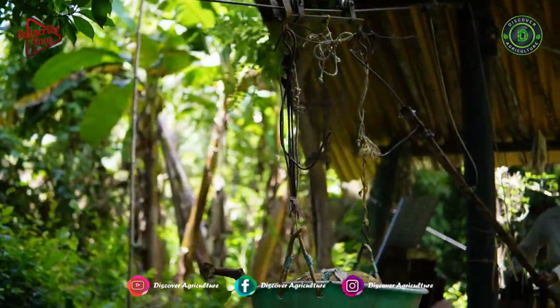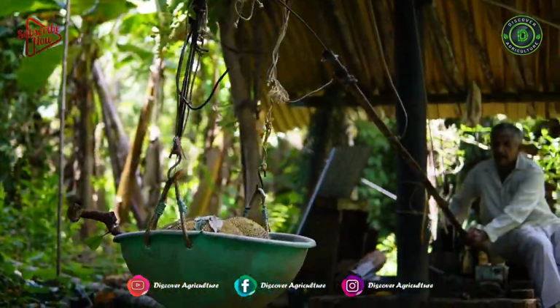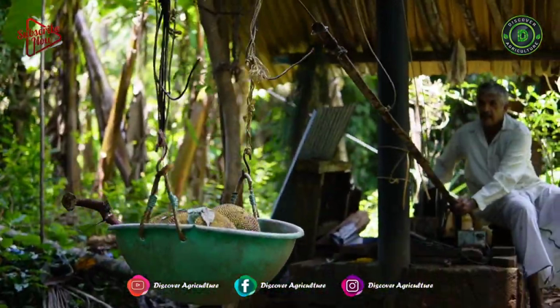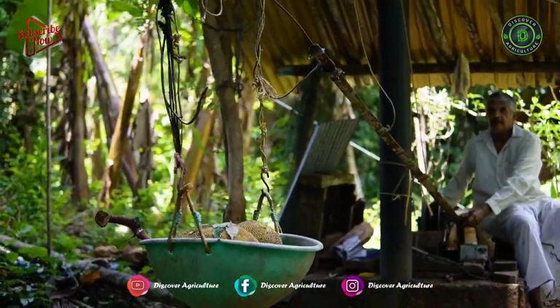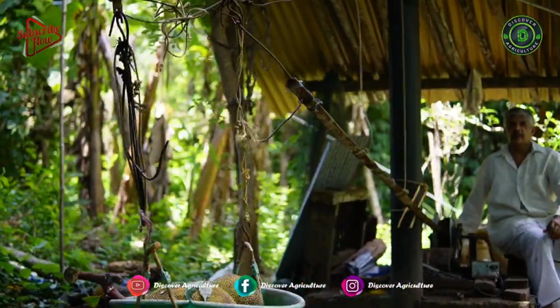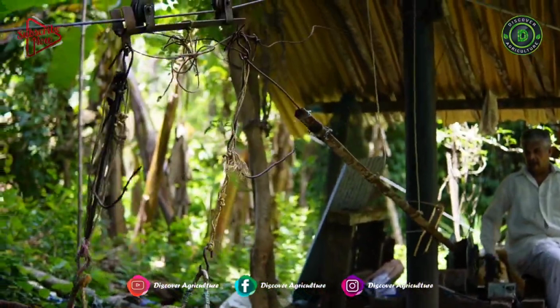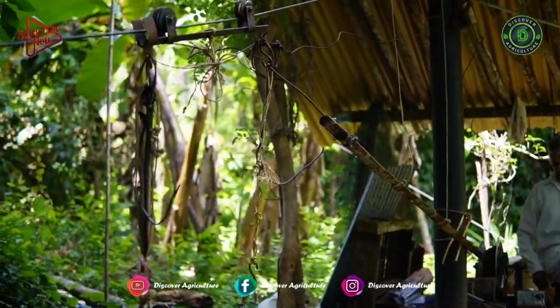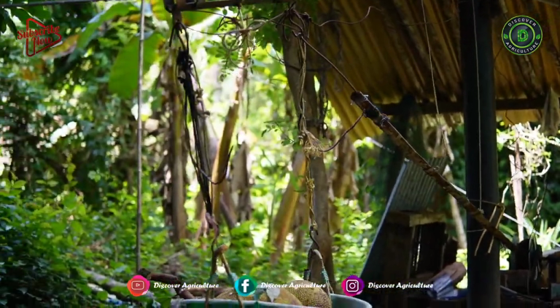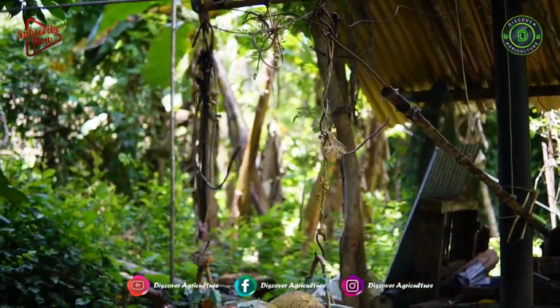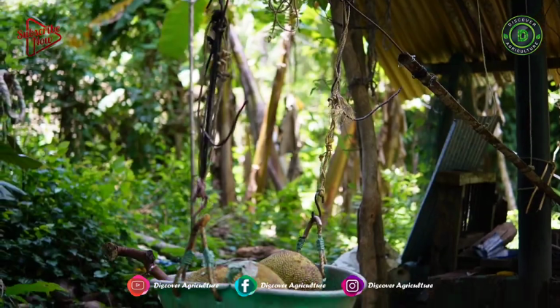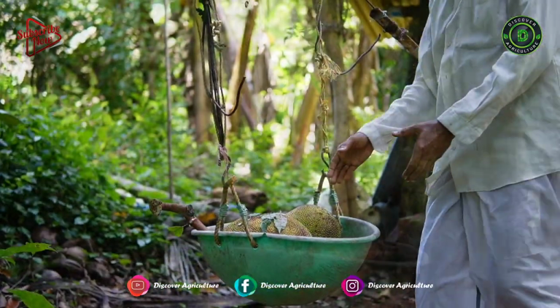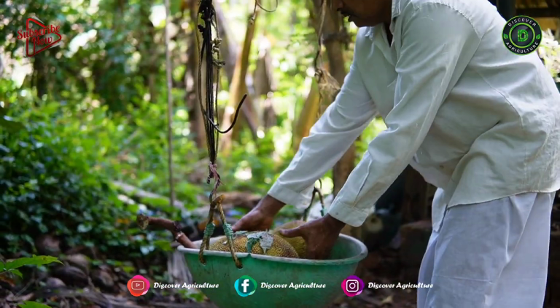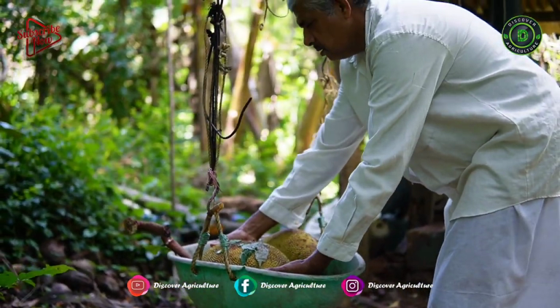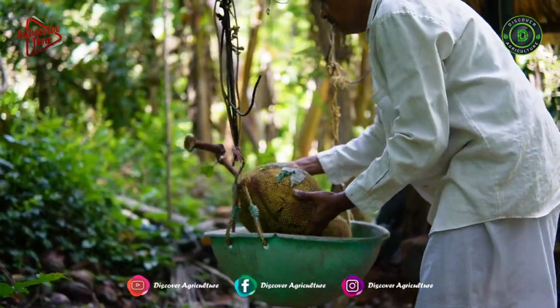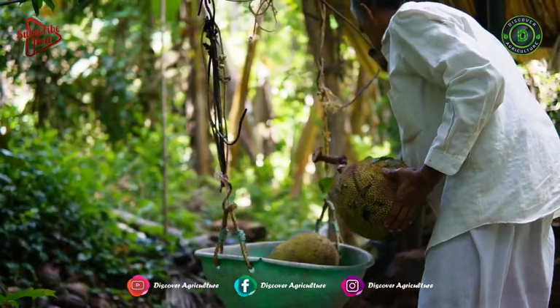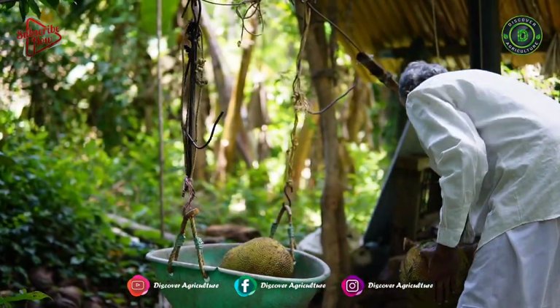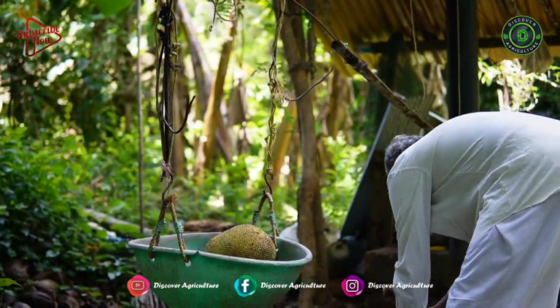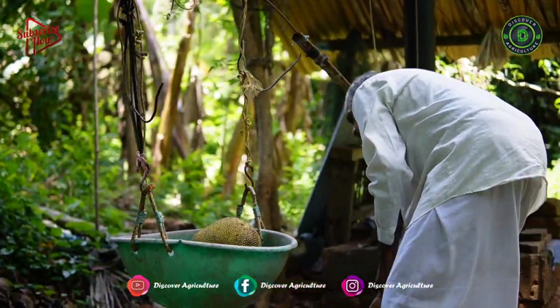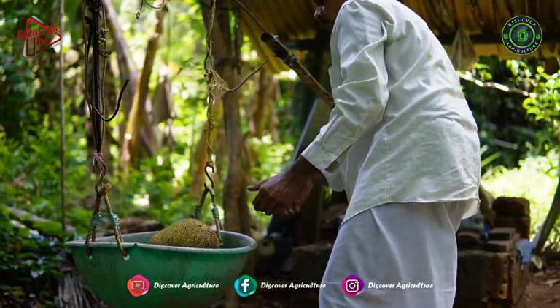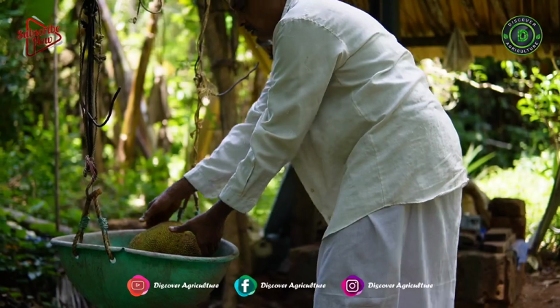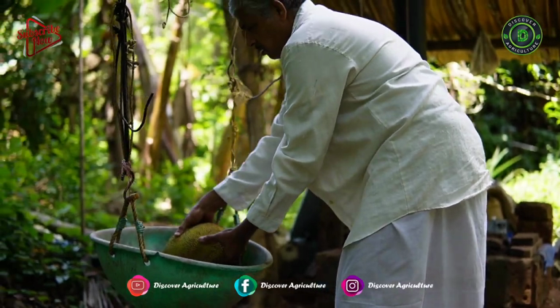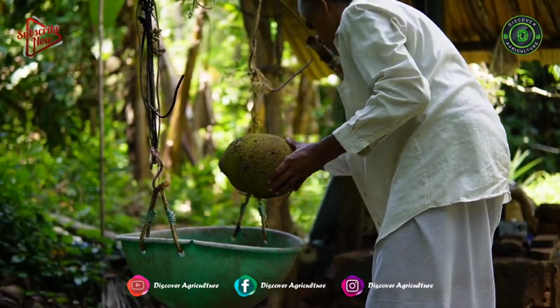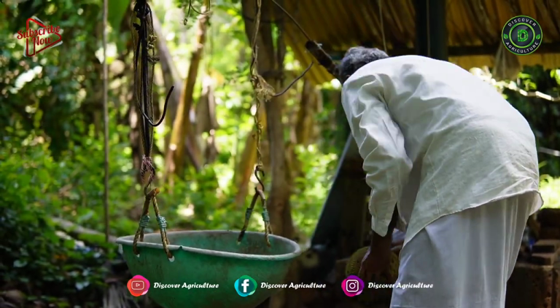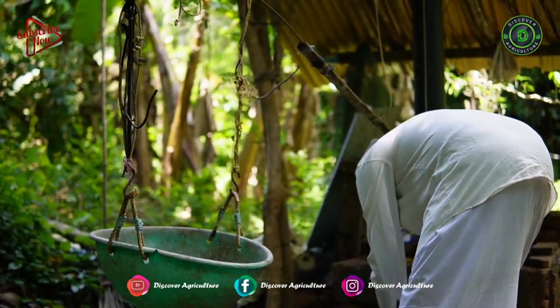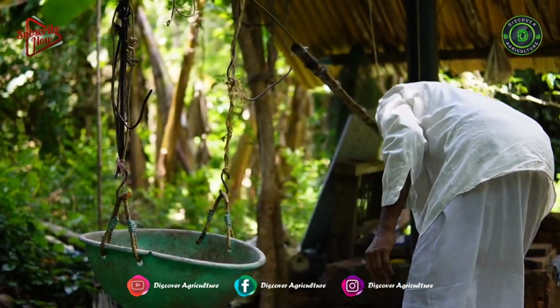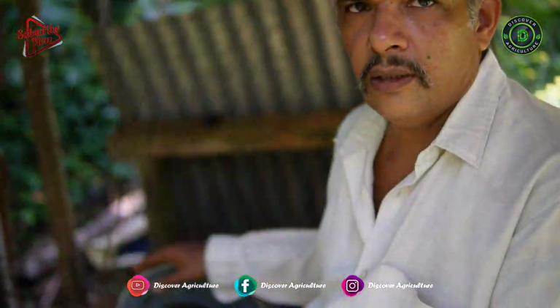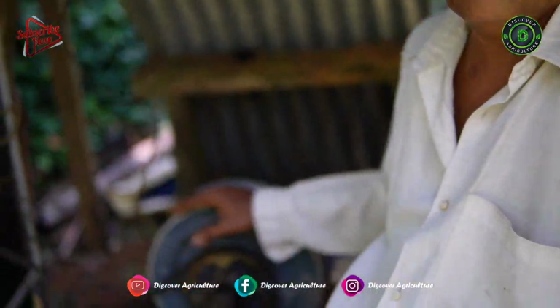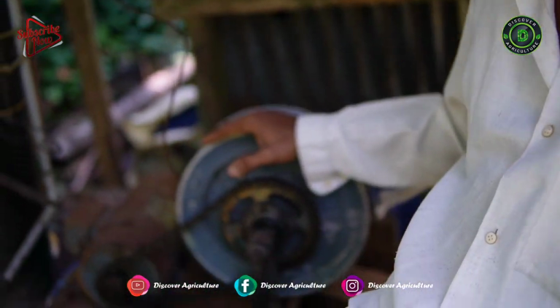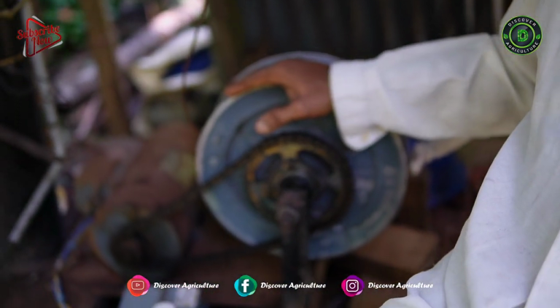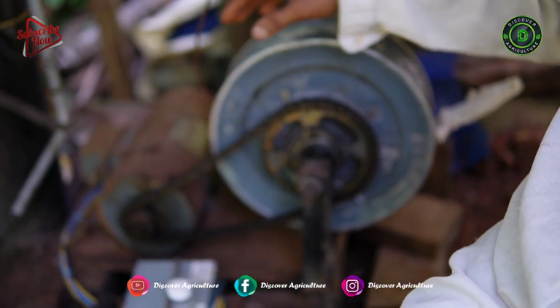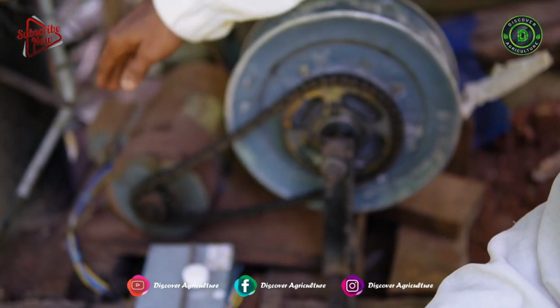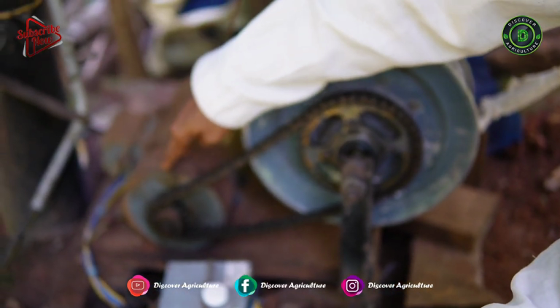He first saw this kind of system at agriculture workshops at Puktur. He came back from there and discussed it with his brother, and then they decided to make it on their farm. Bhat's brother executed this plan successfully.